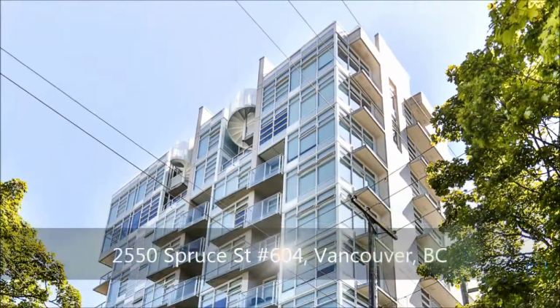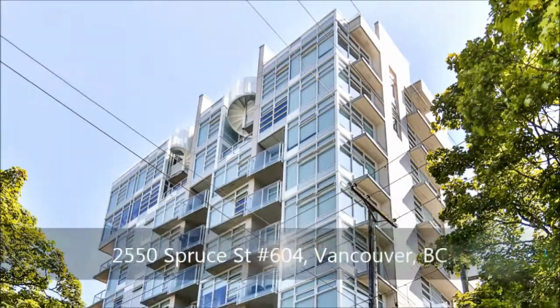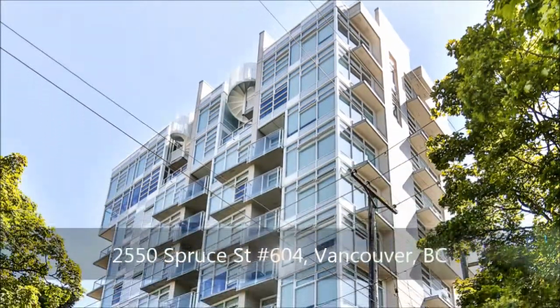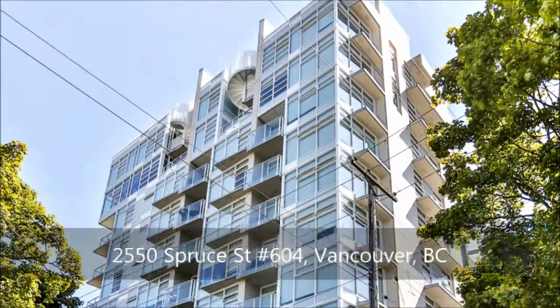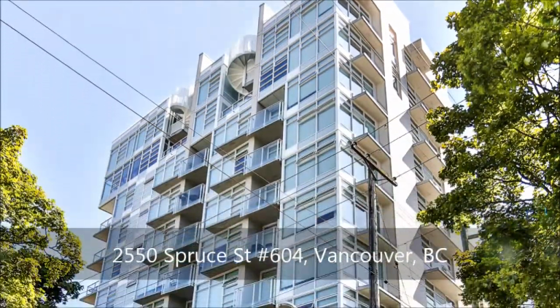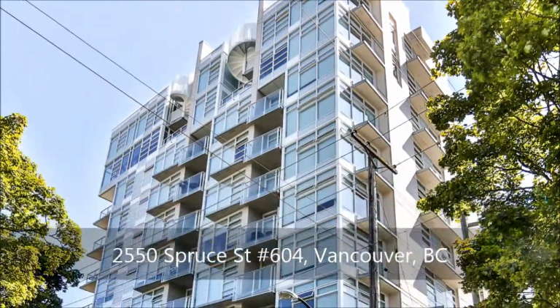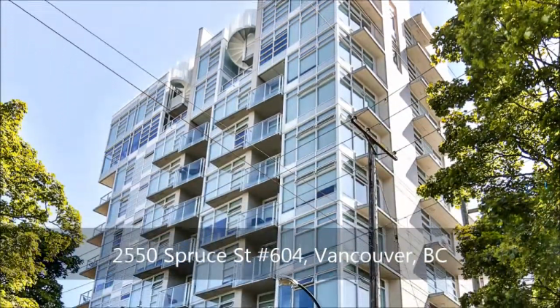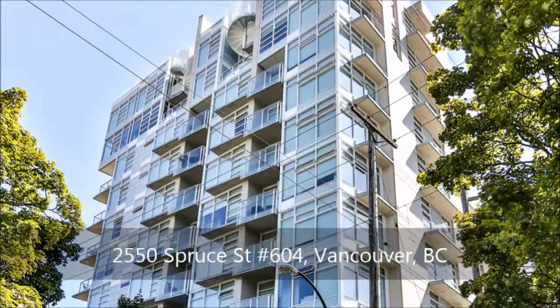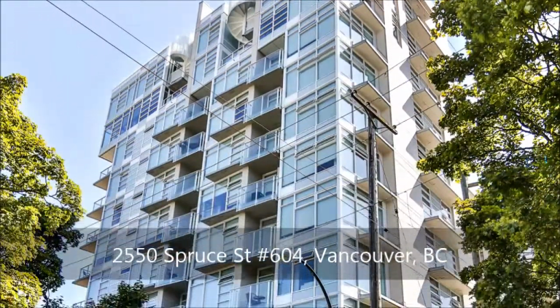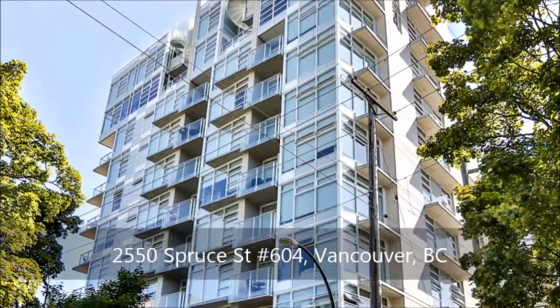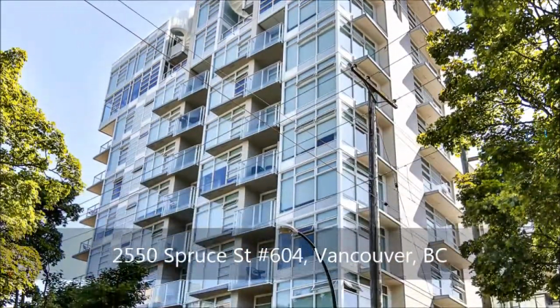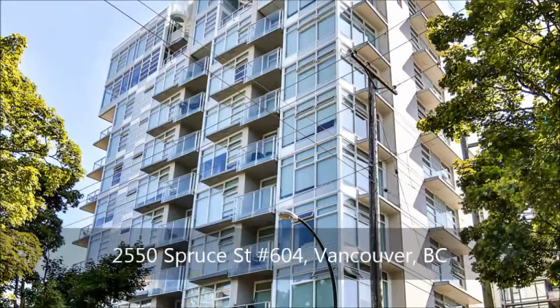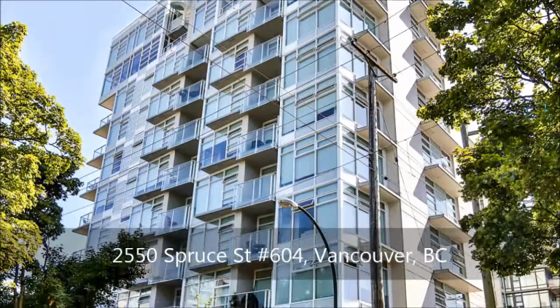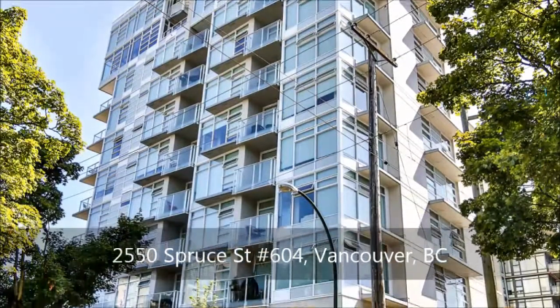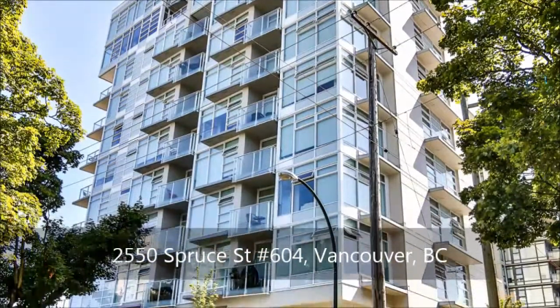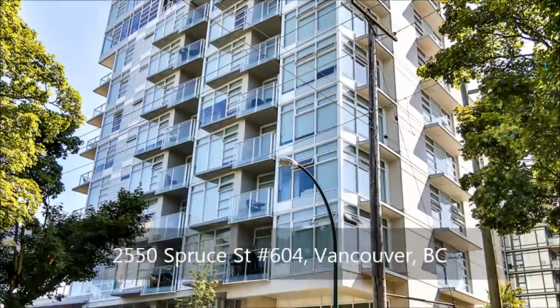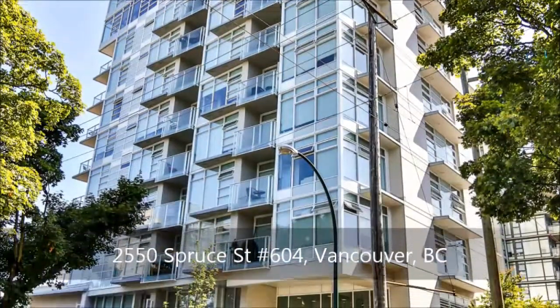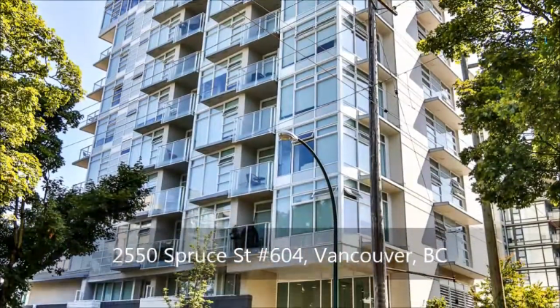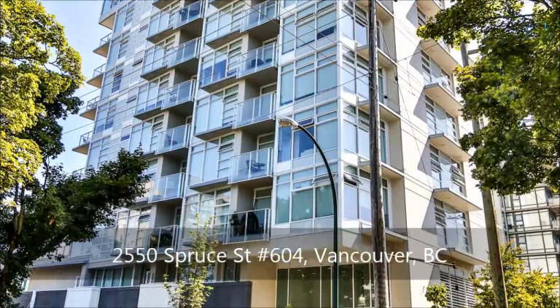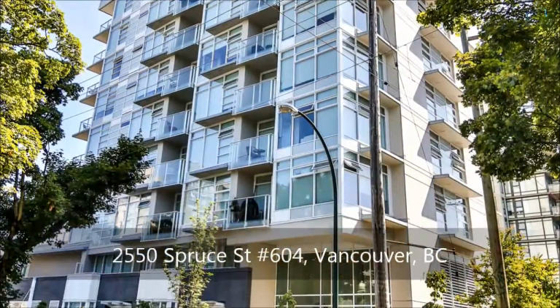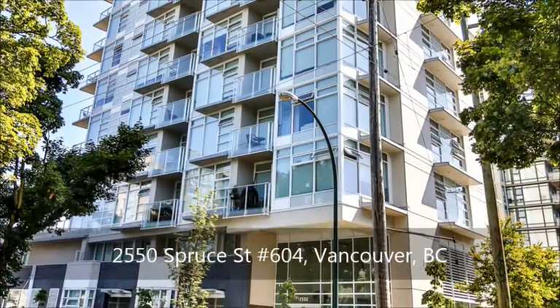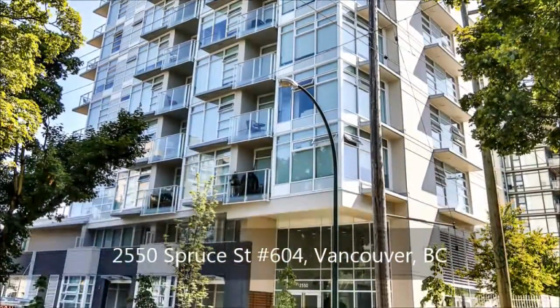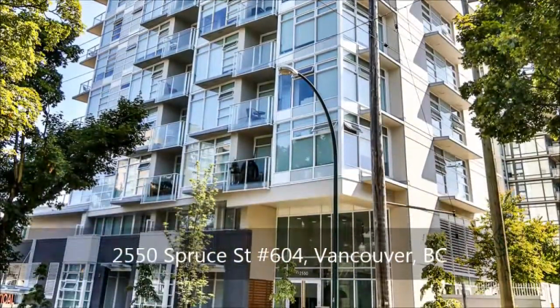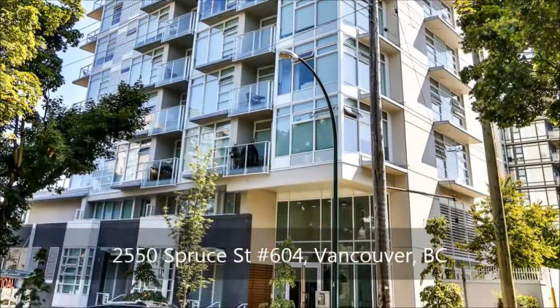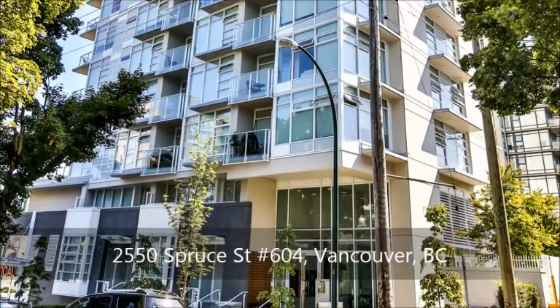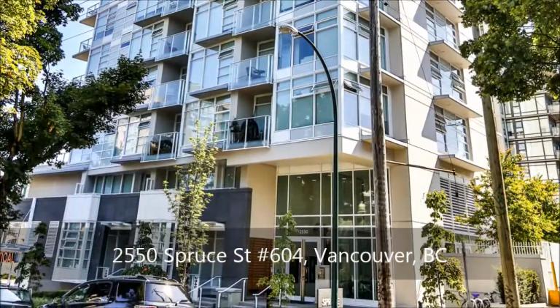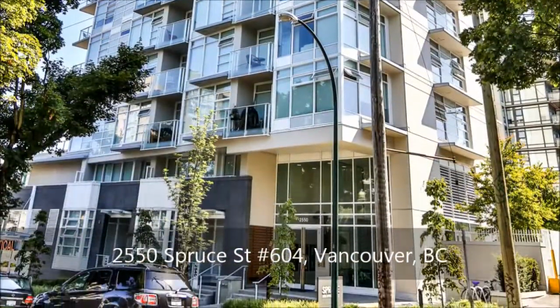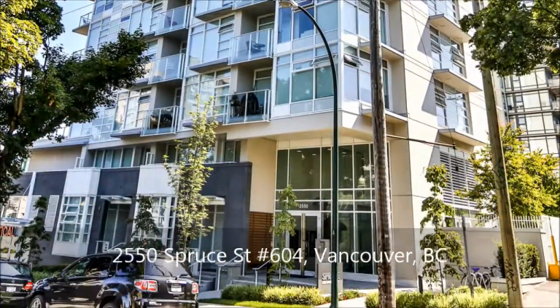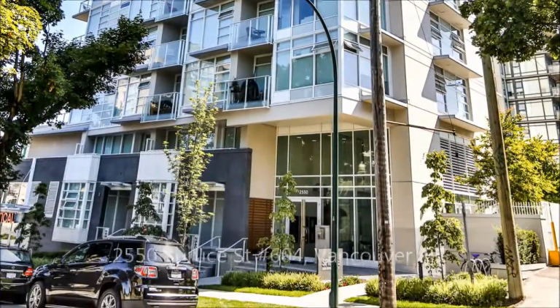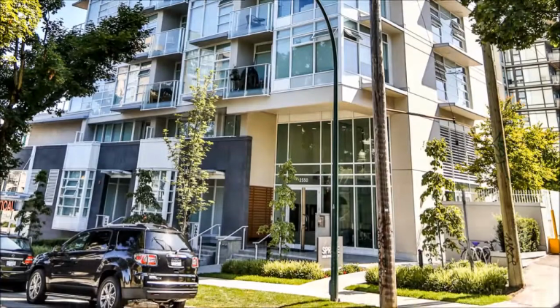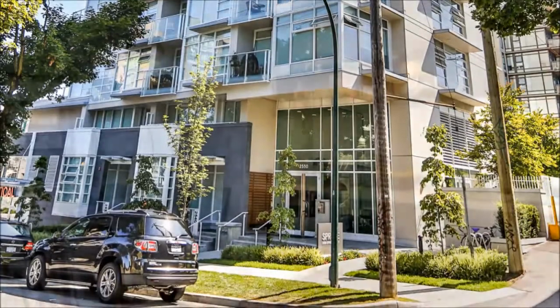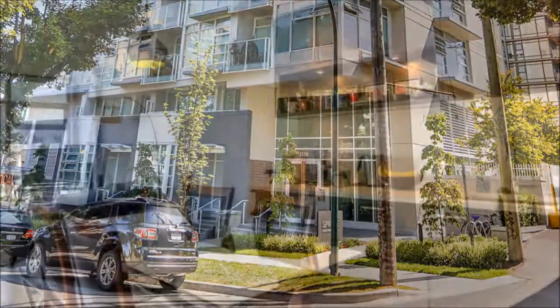Built by award-winning IntraCorp, this two-year-old concrete building is waiting for you to call it home. Striking from the exterior, you'll find an interior that's equally matched.